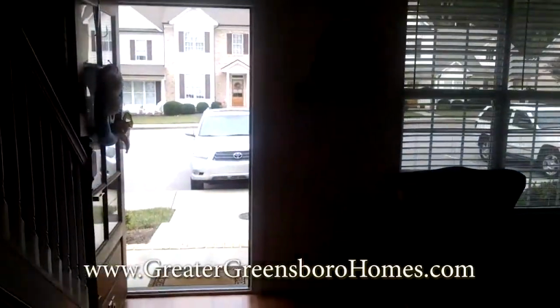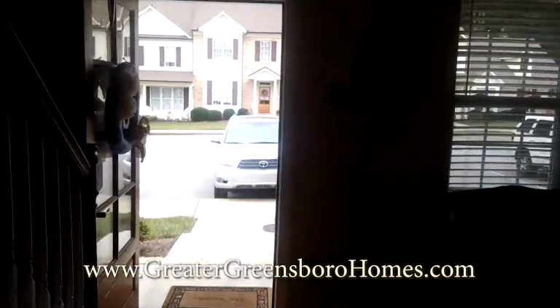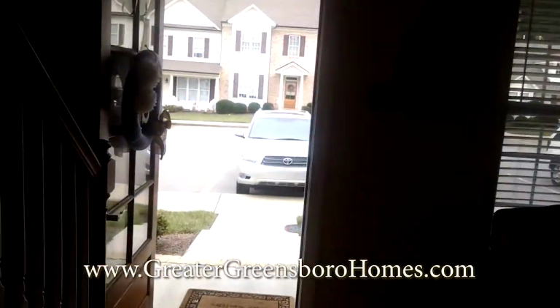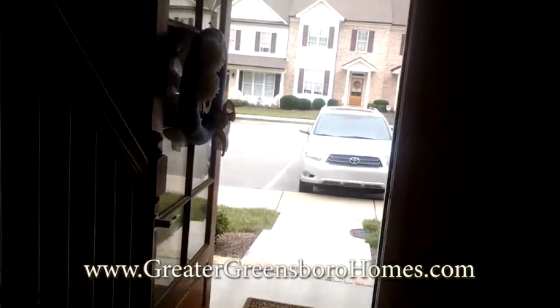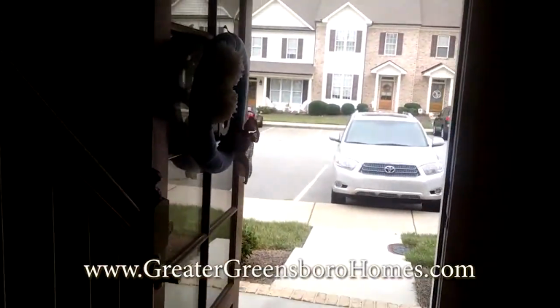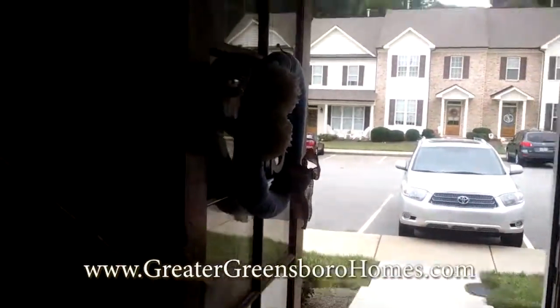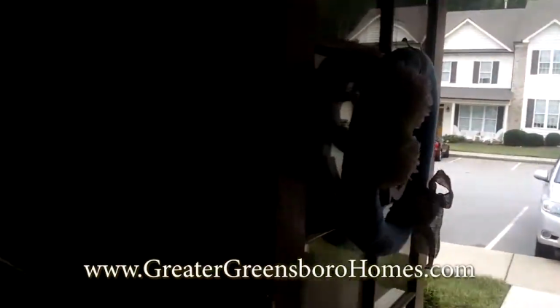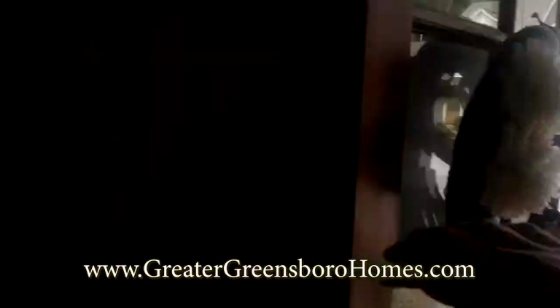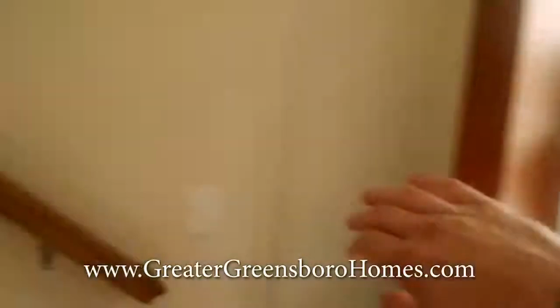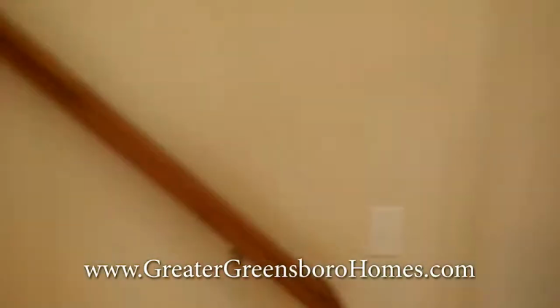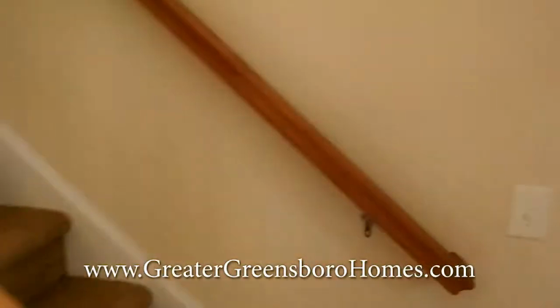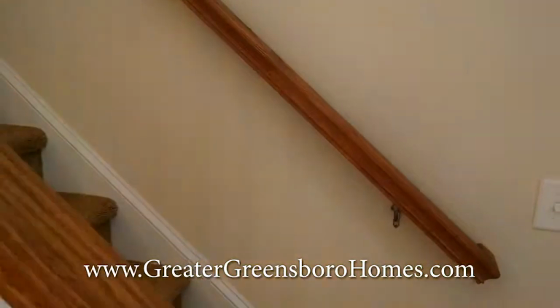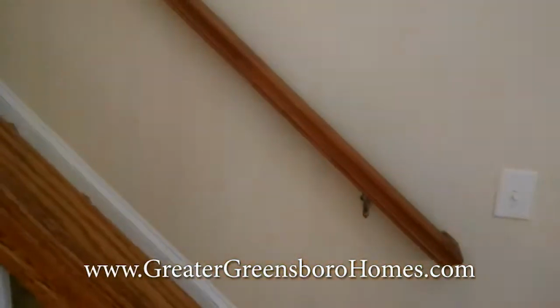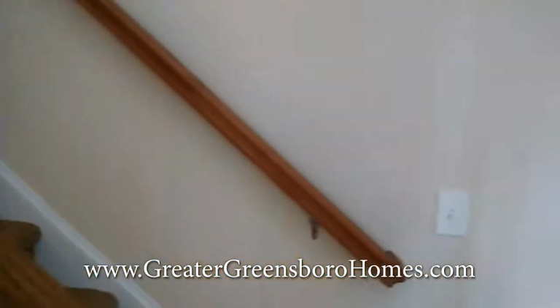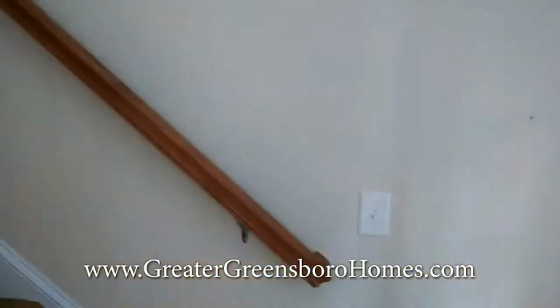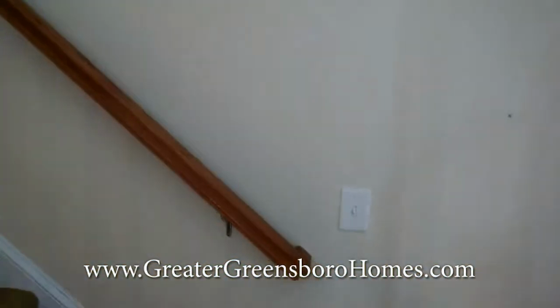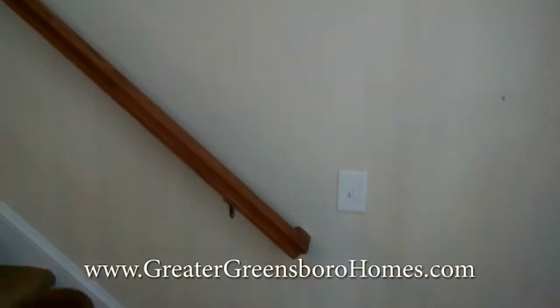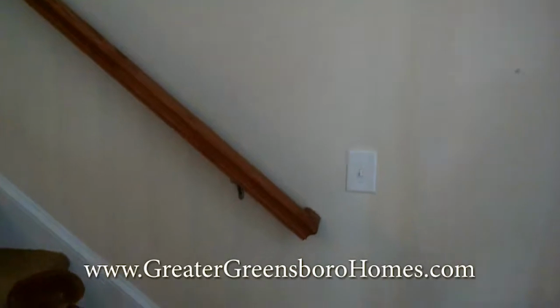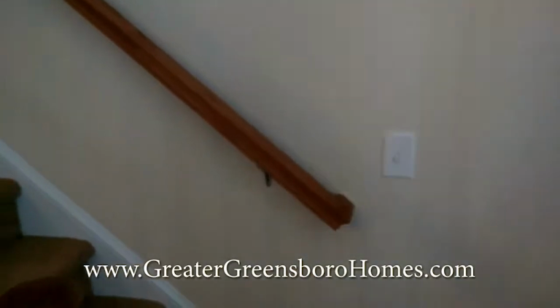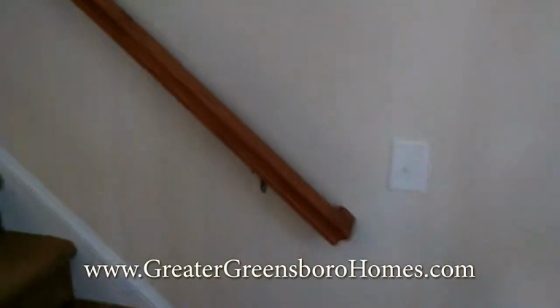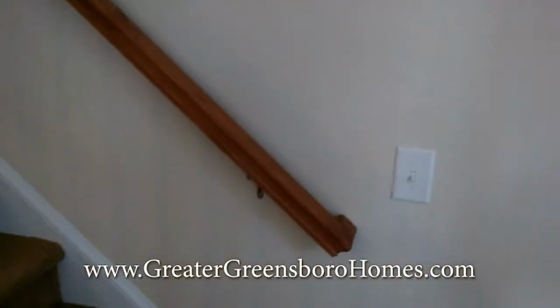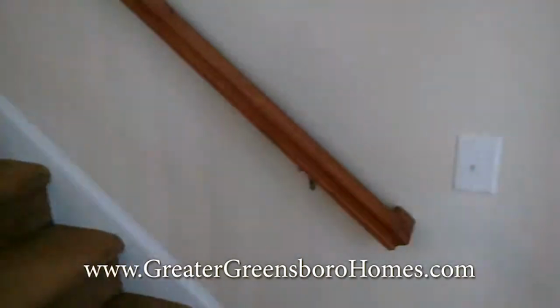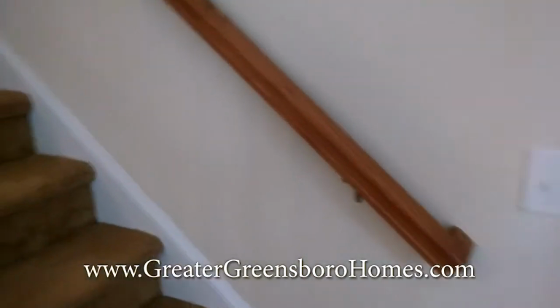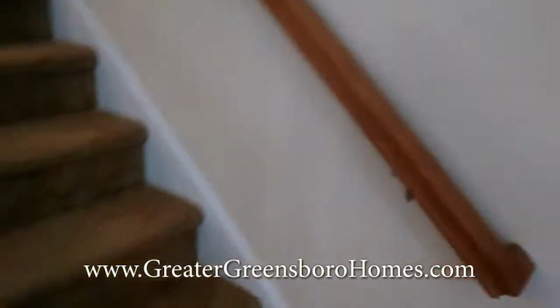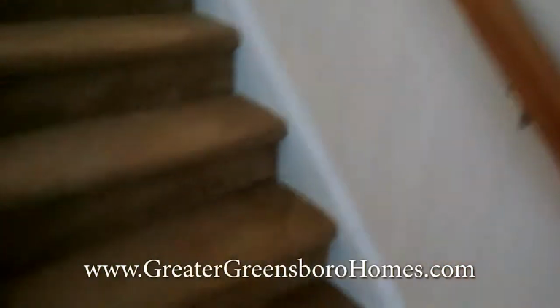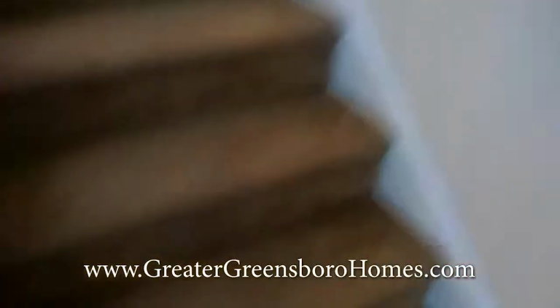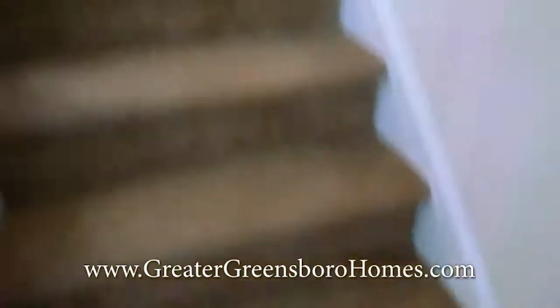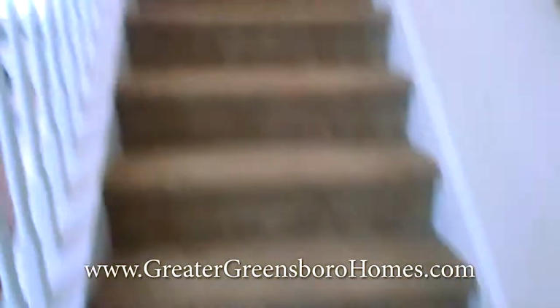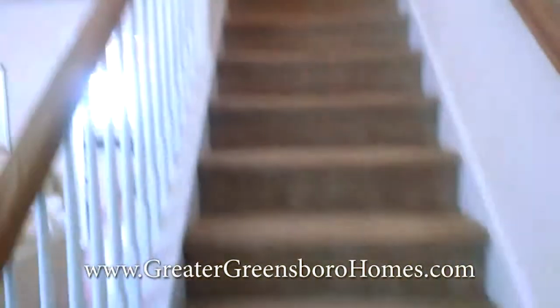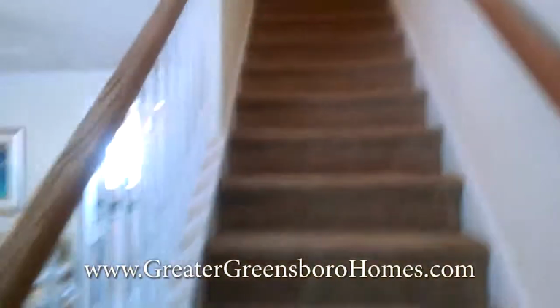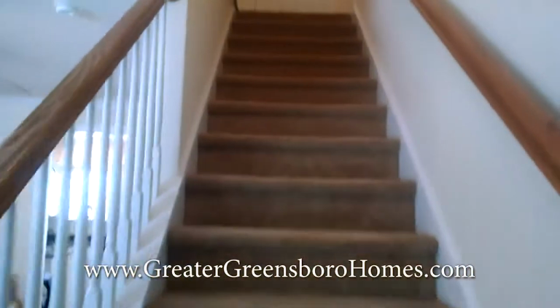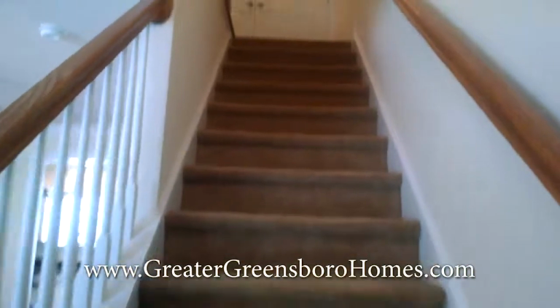Let's go check out the rest of the stairs. Like I said, this was built in 2012, so it's been hardly lived in.